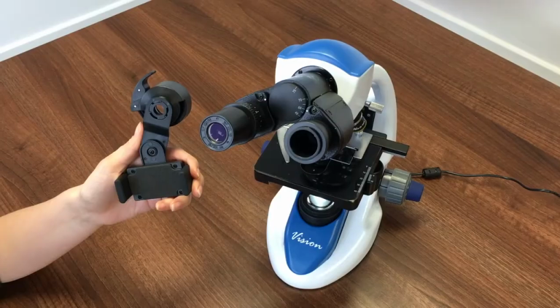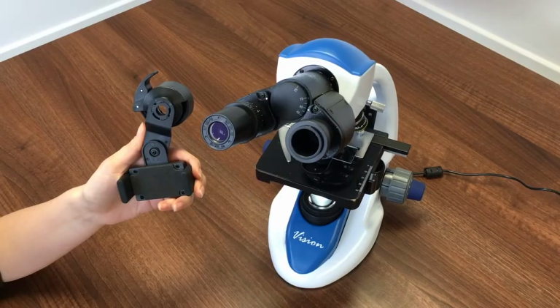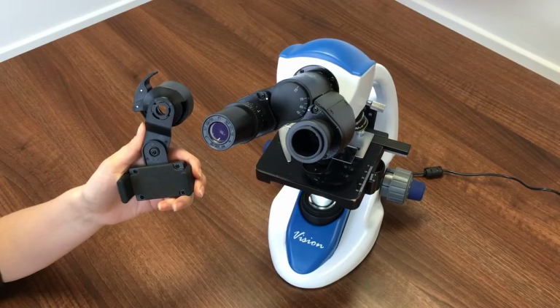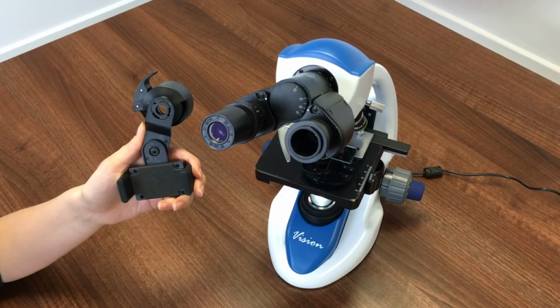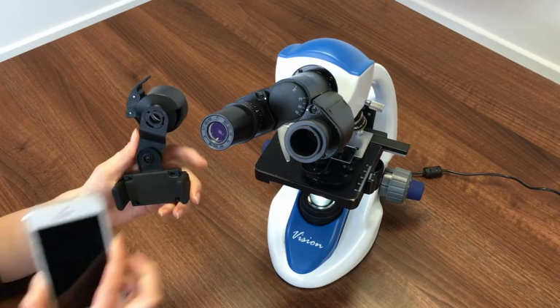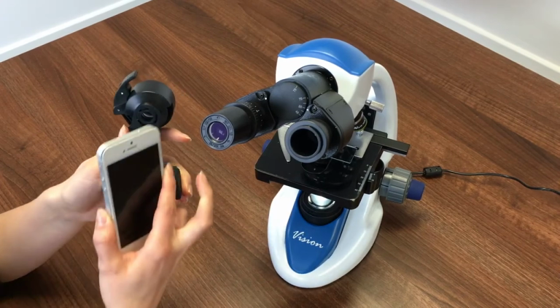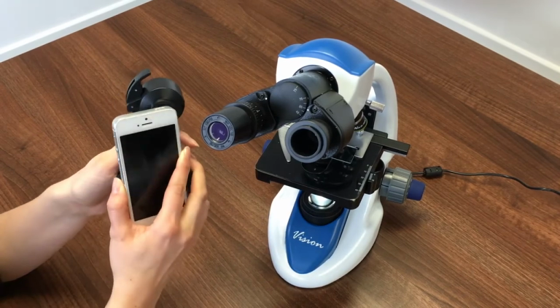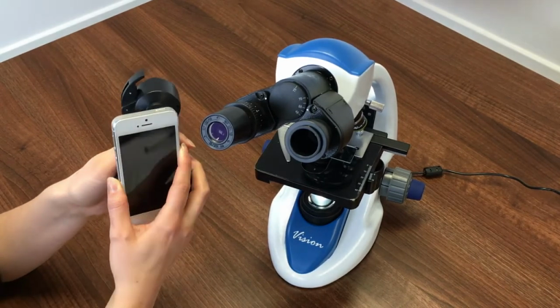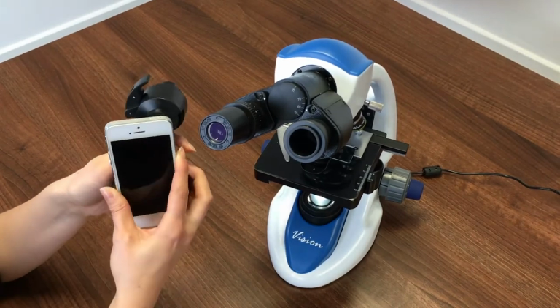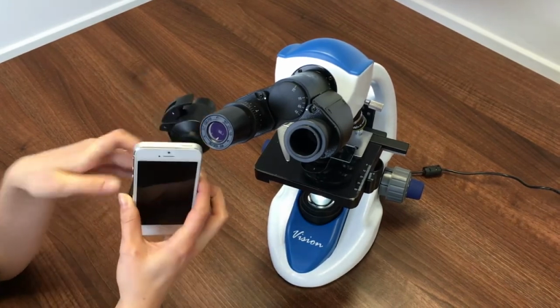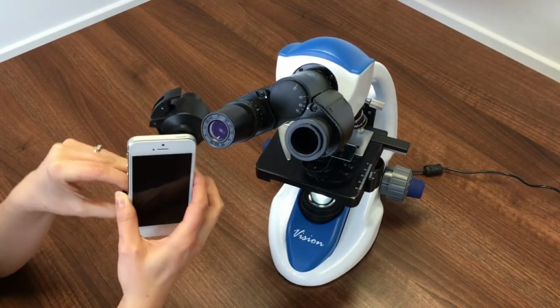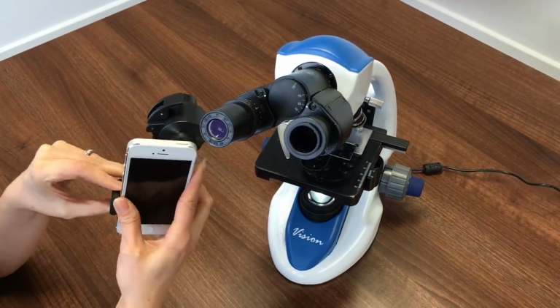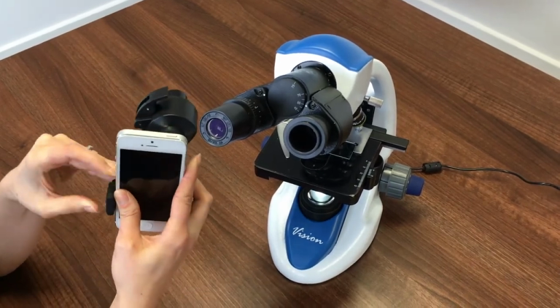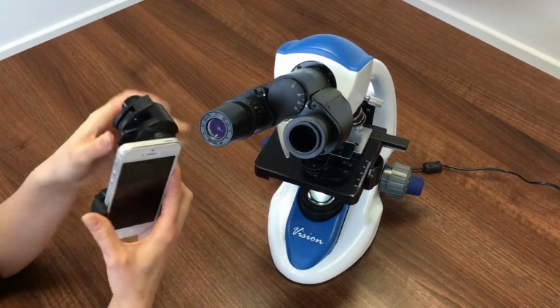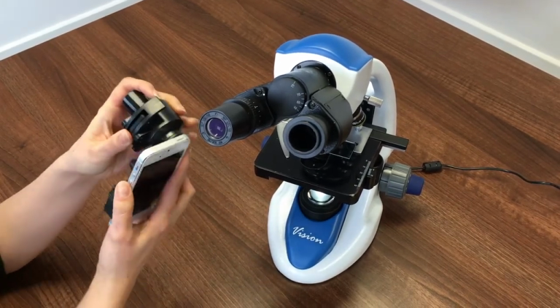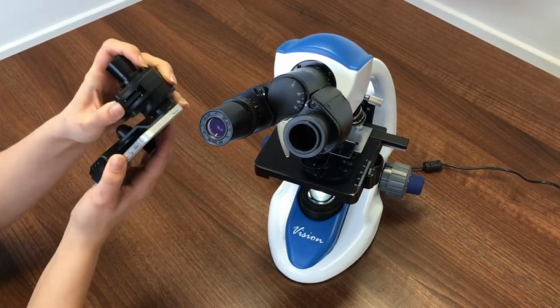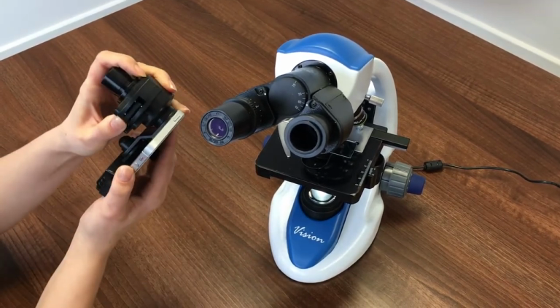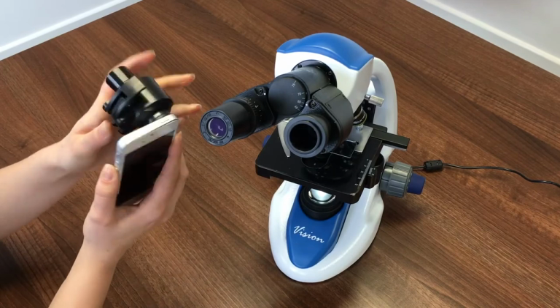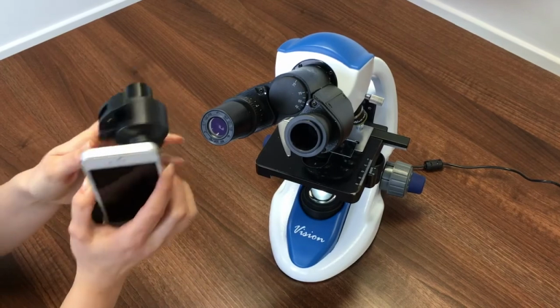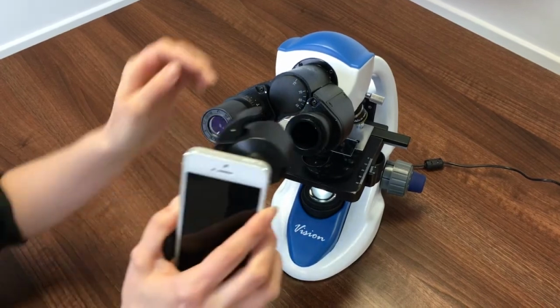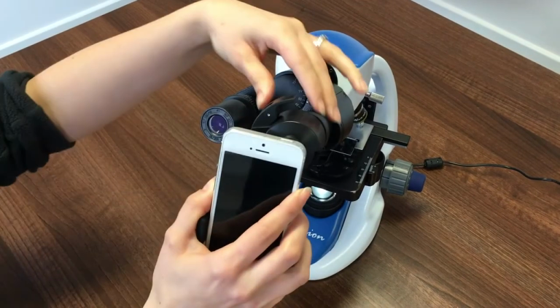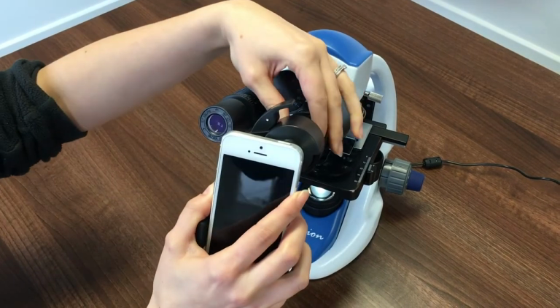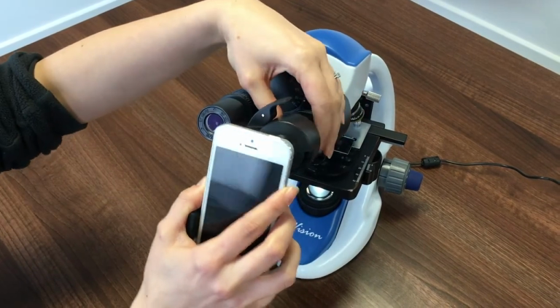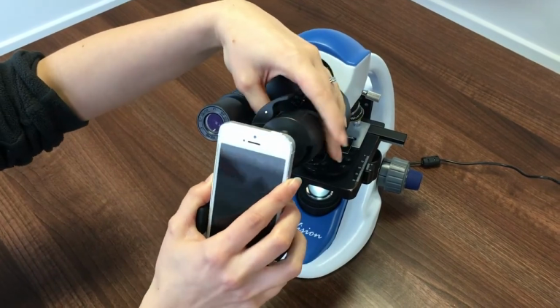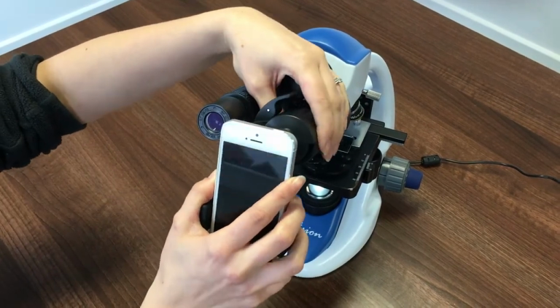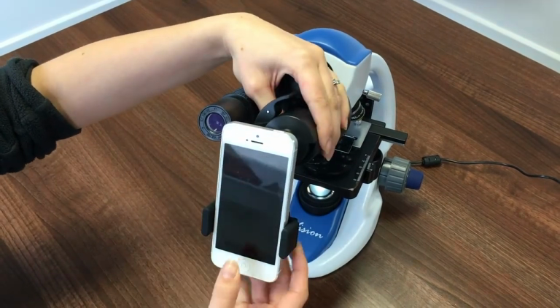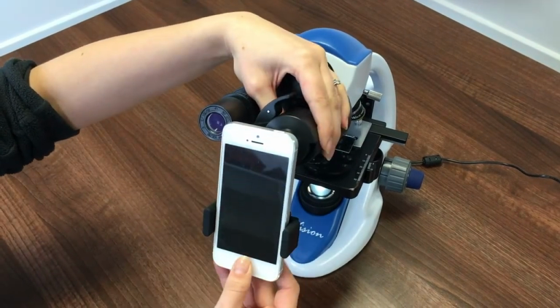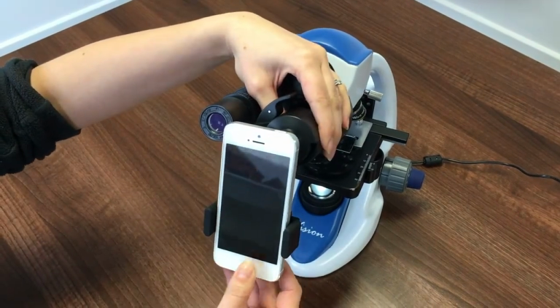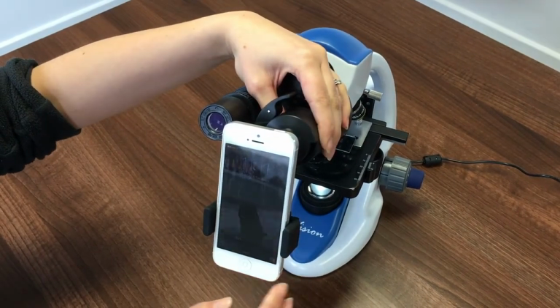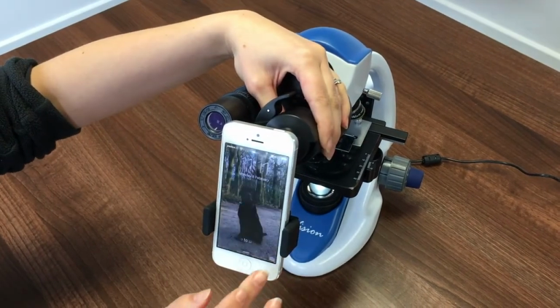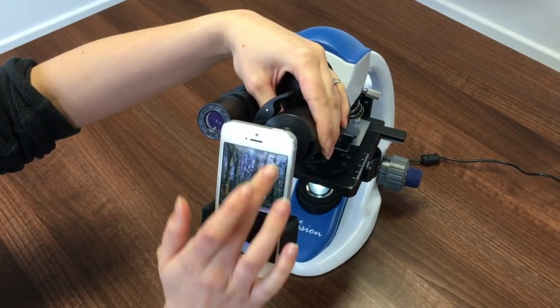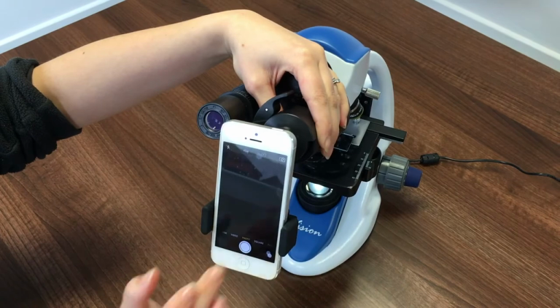Remove your phone cover if present and secure the phone into the grip so that it is flat against the phone pad. The internal spring should allow the phone to be secured into place. Place the eyepiece back on the microscope and switch on your phone camera.